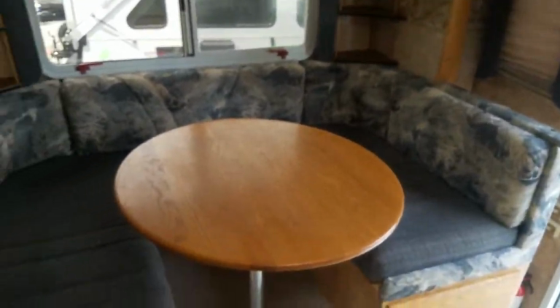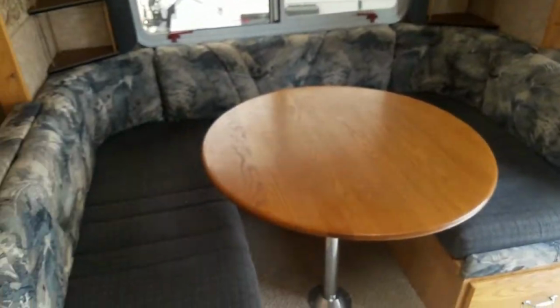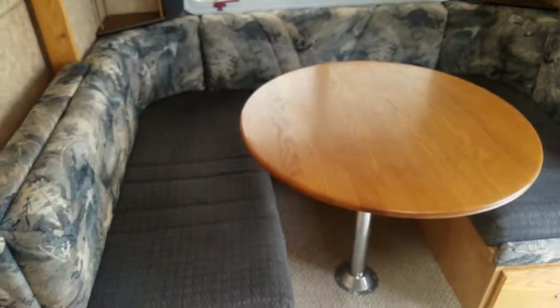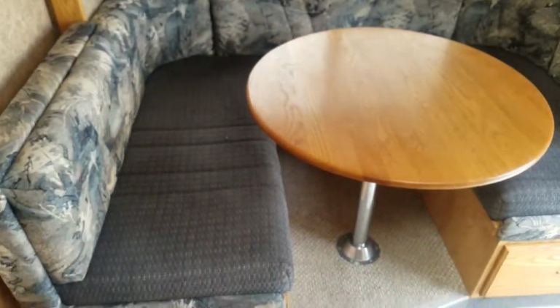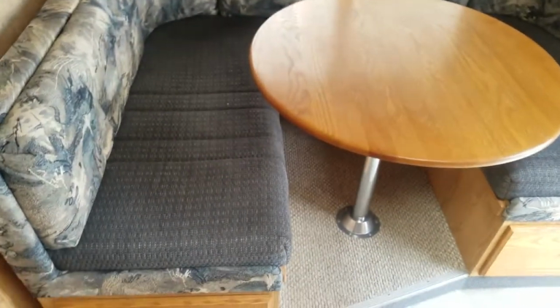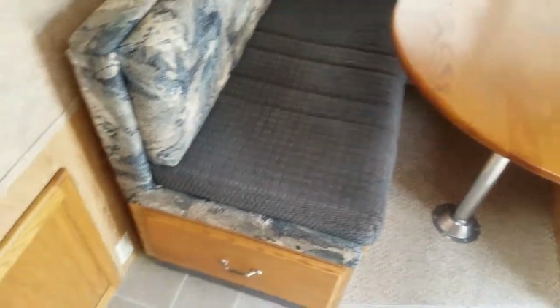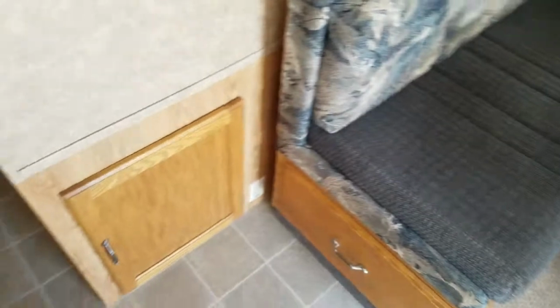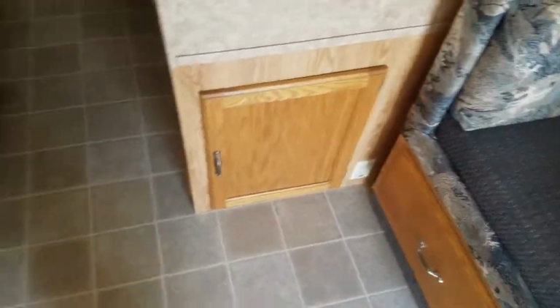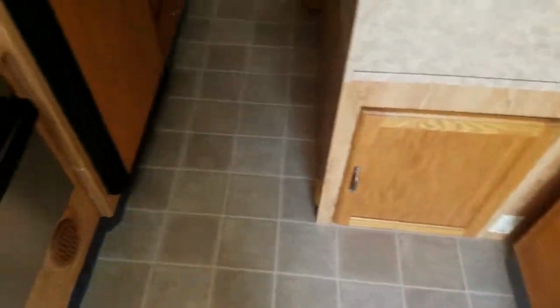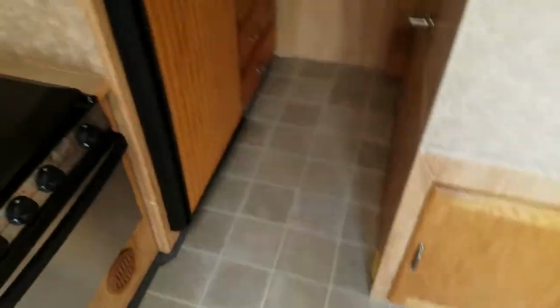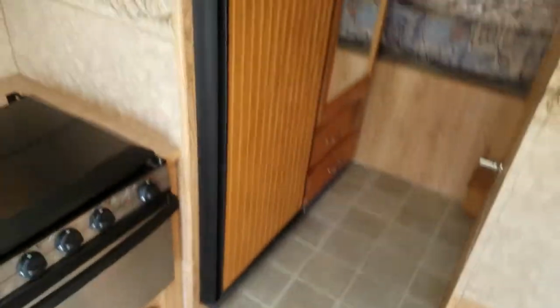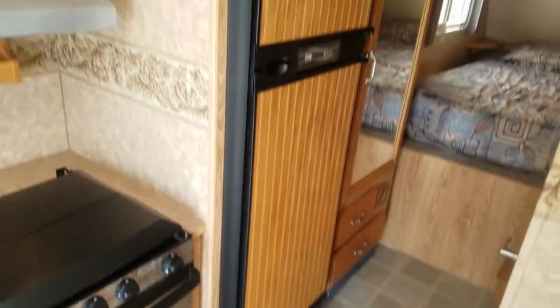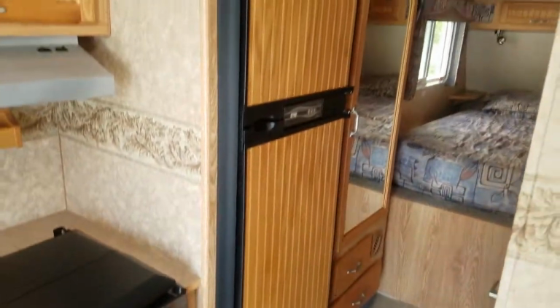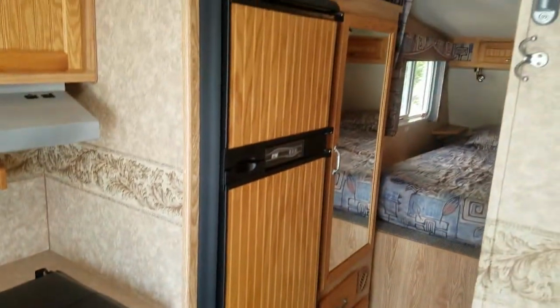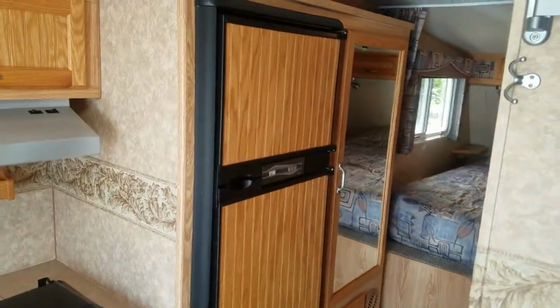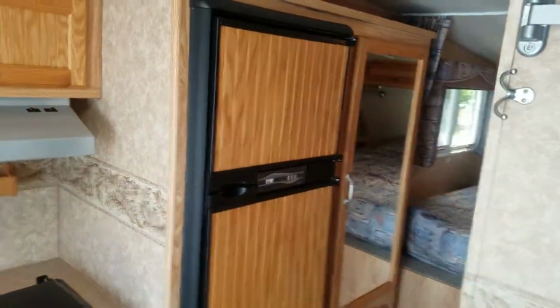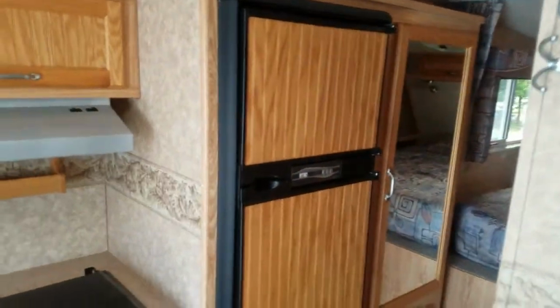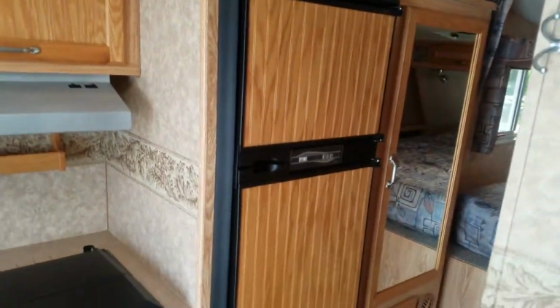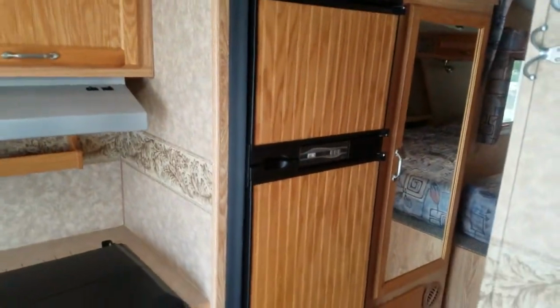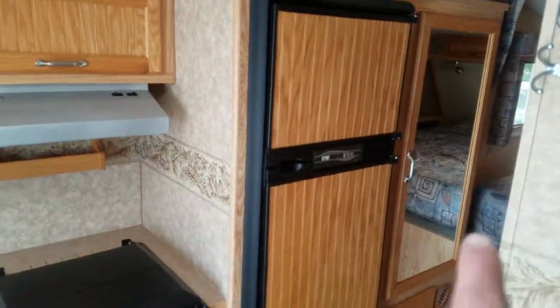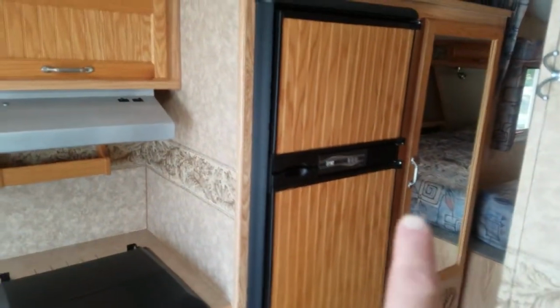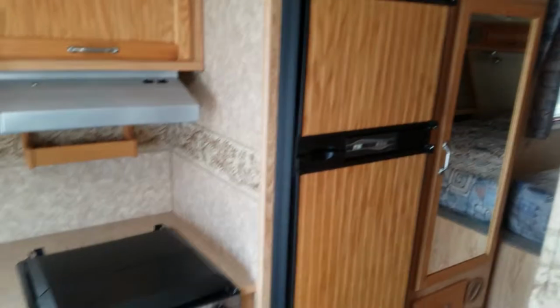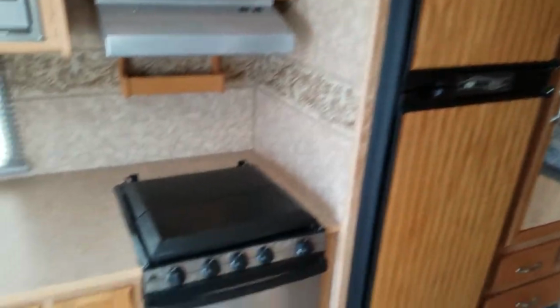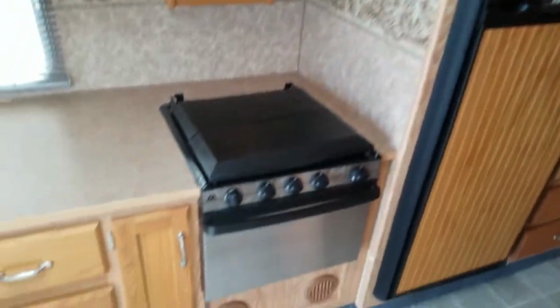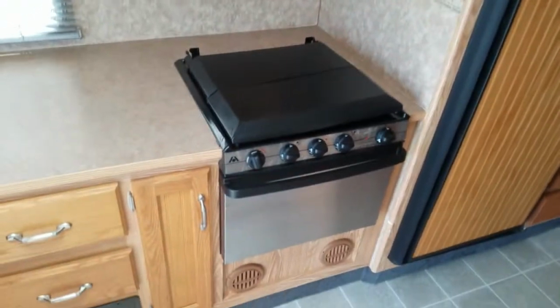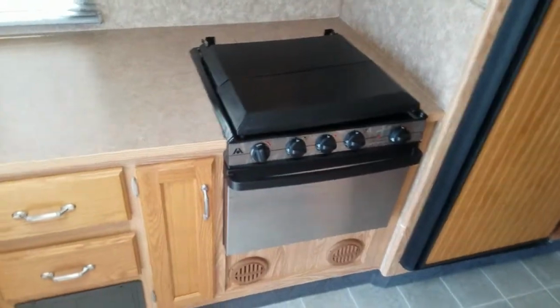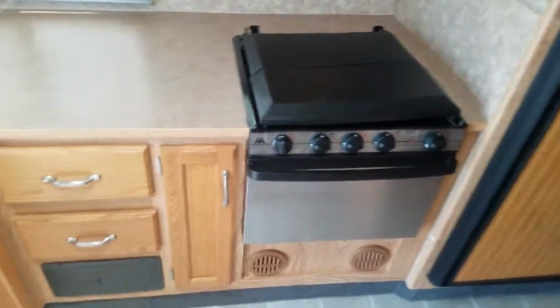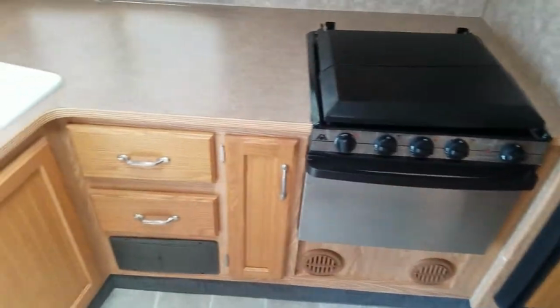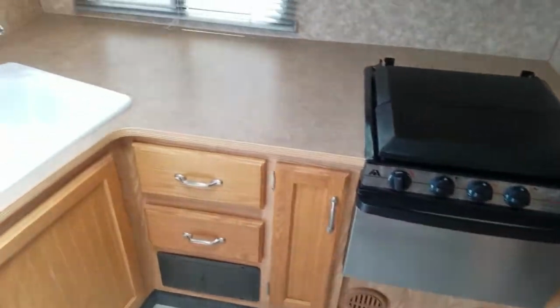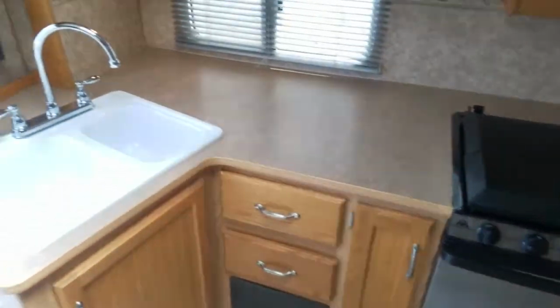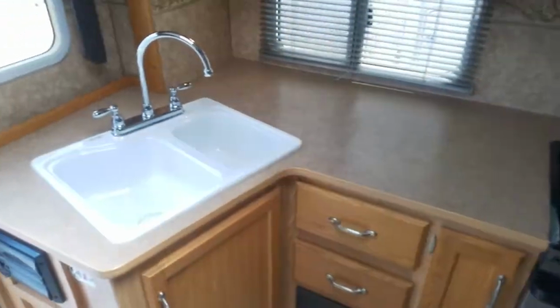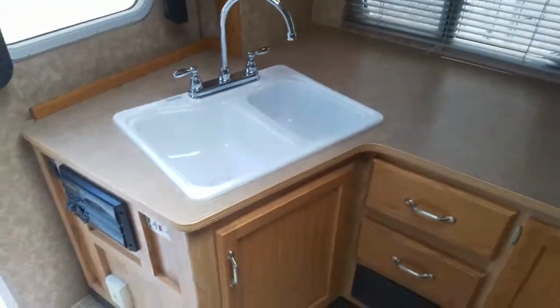There's a nice dinette, a Norcold refrigerator with a vanity next to it, and lots of counter space.